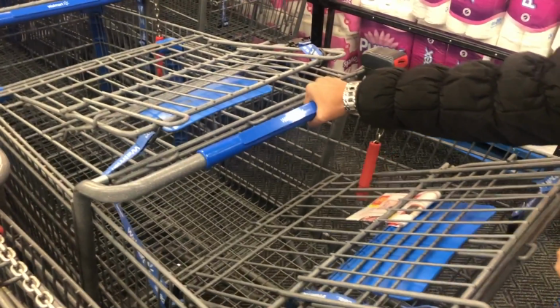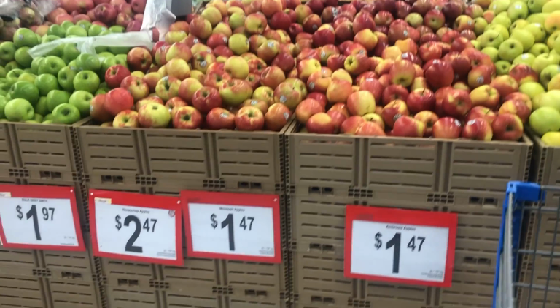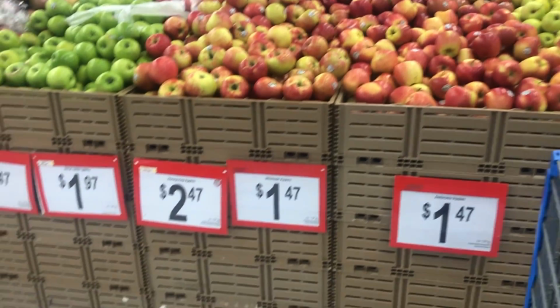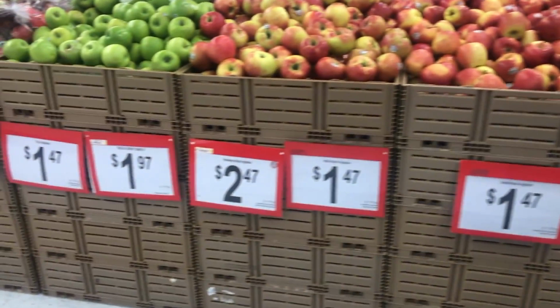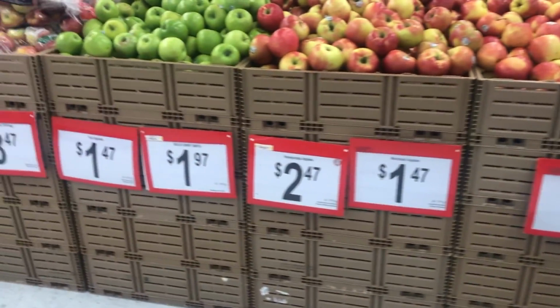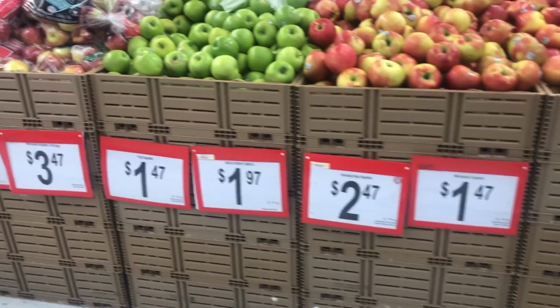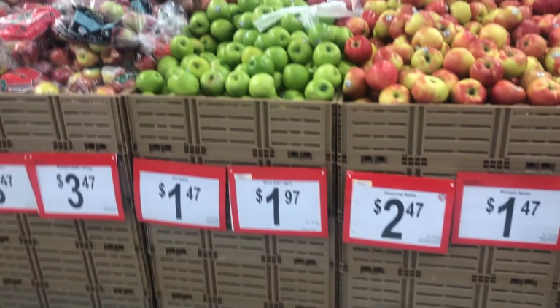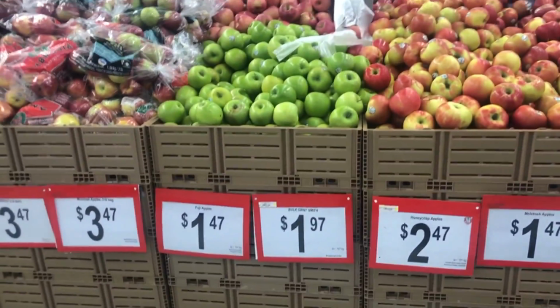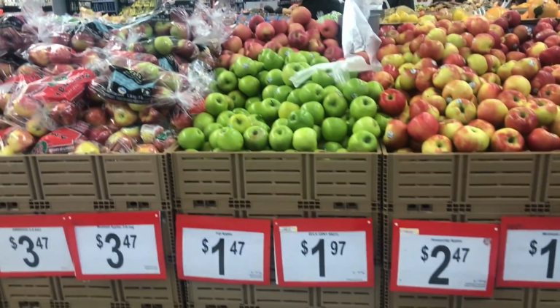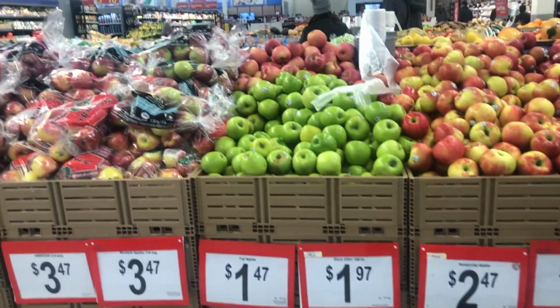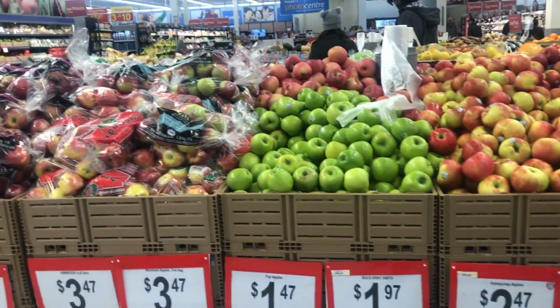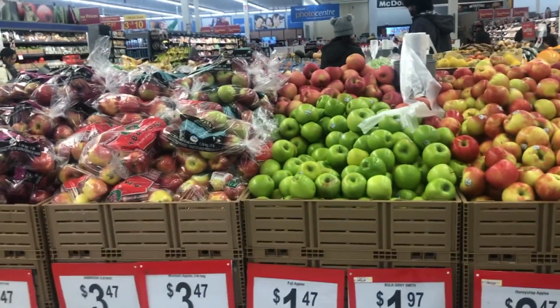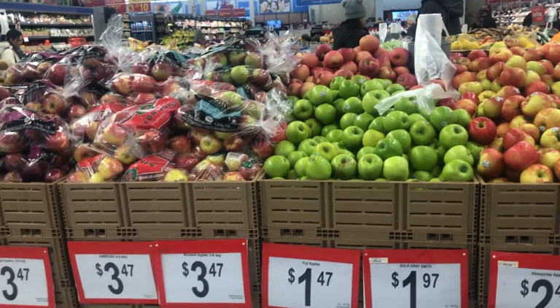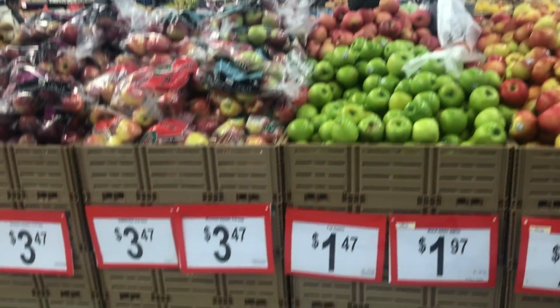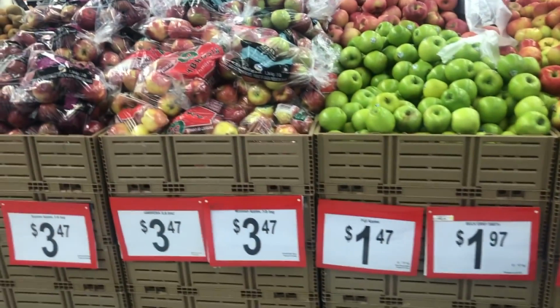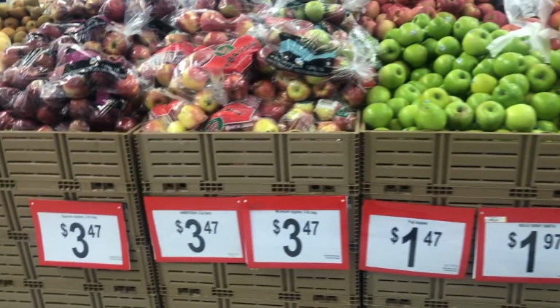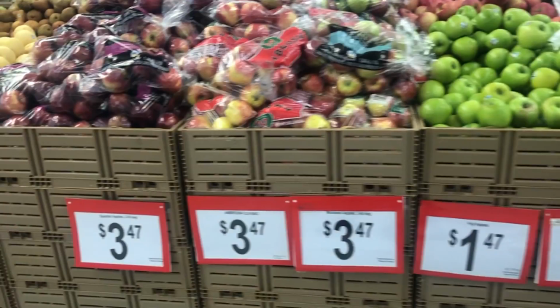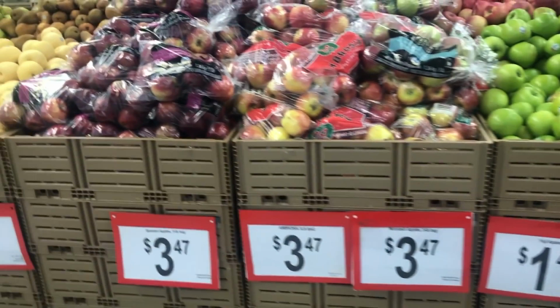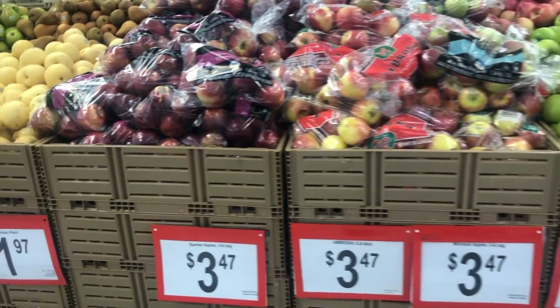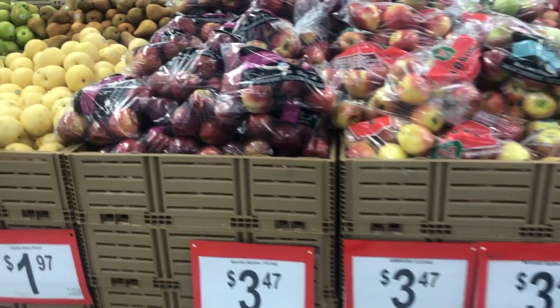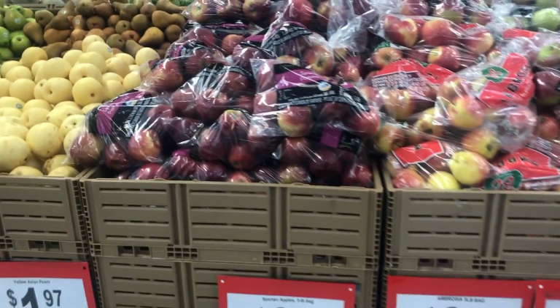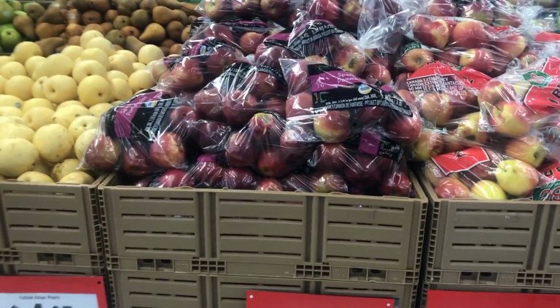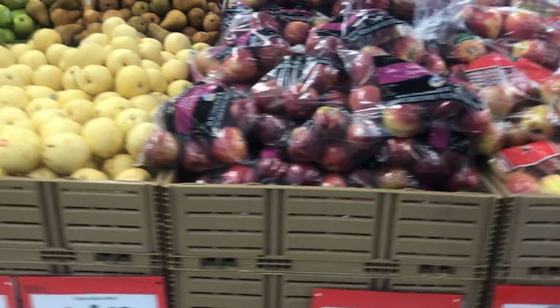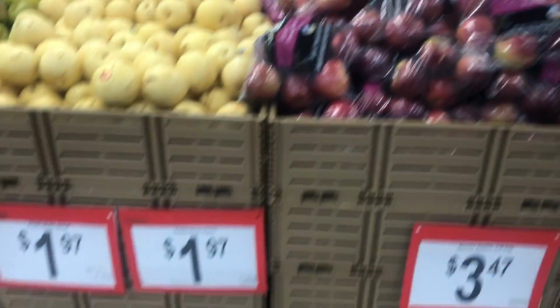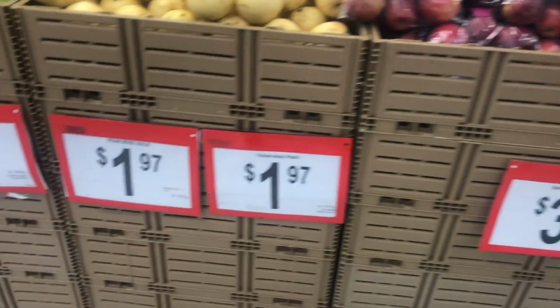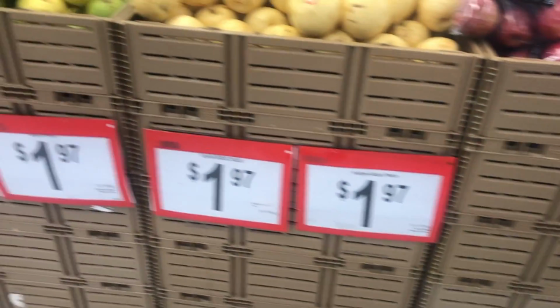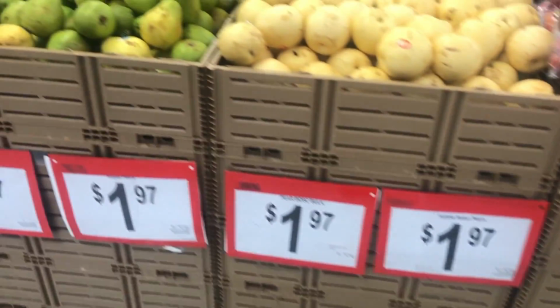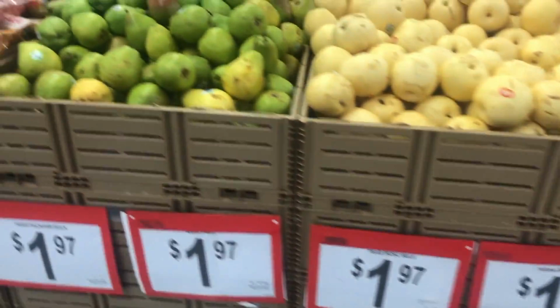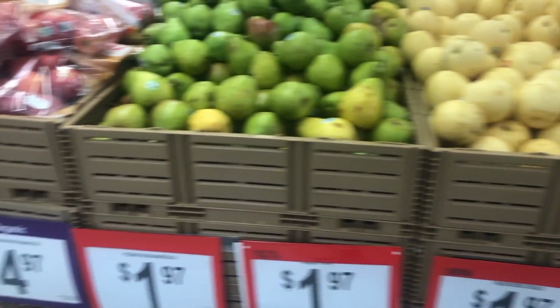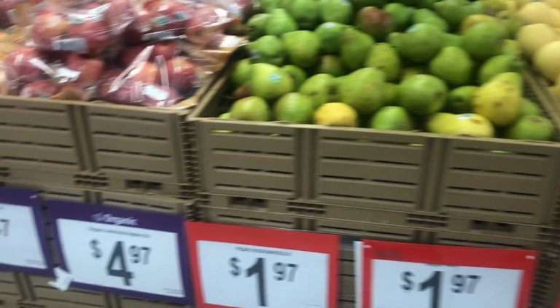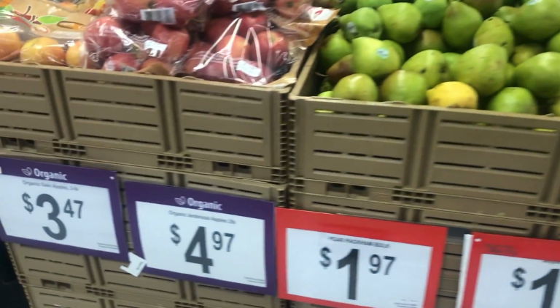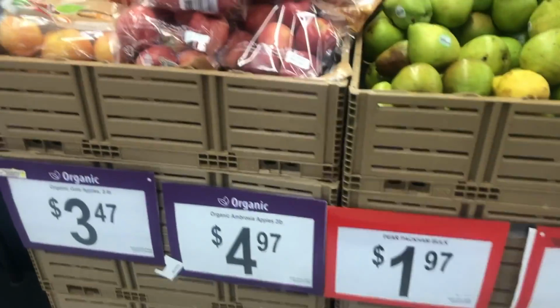I went to the grocery section first and there are a lot of varieties of apples — please zoom in for the different prices. Then there are pears and there are a lot of organic apples as well.